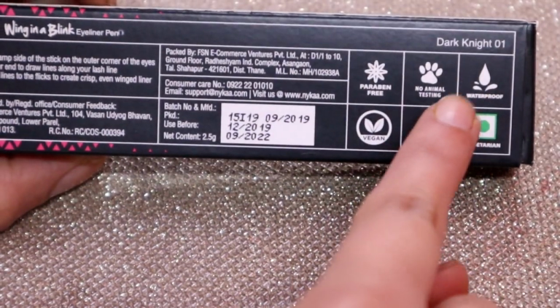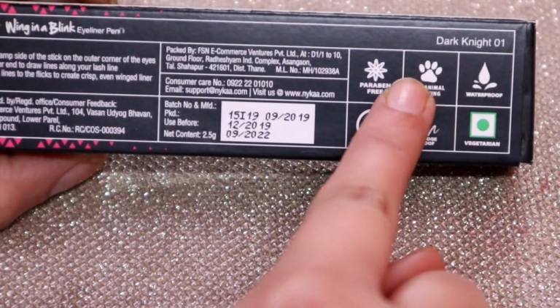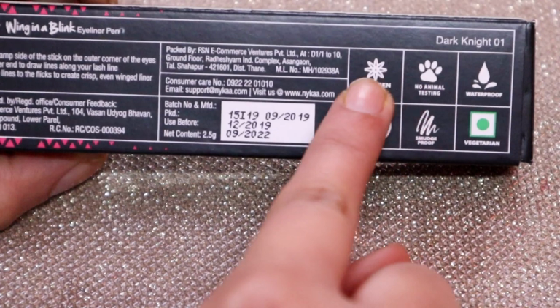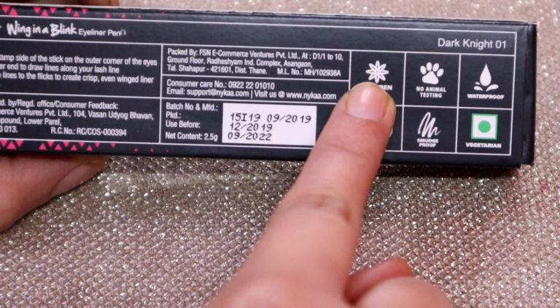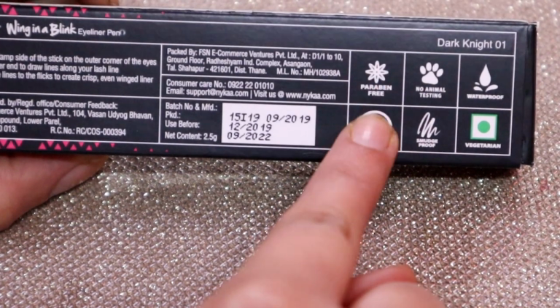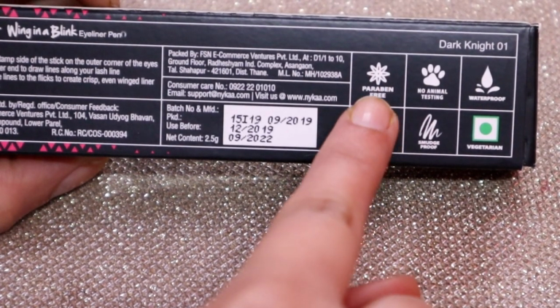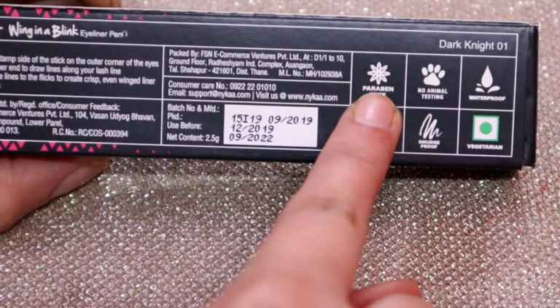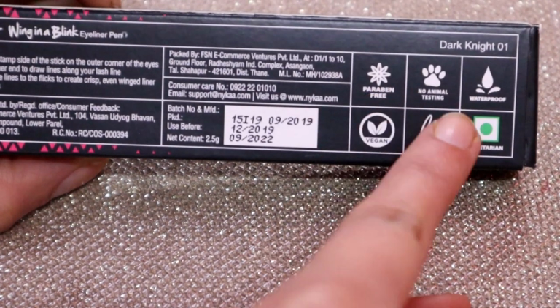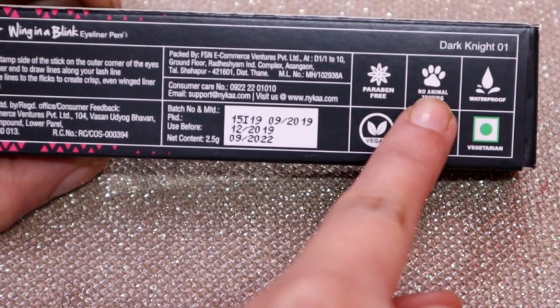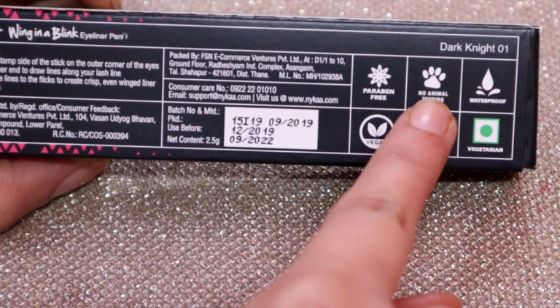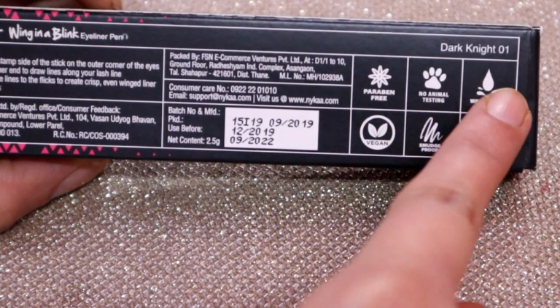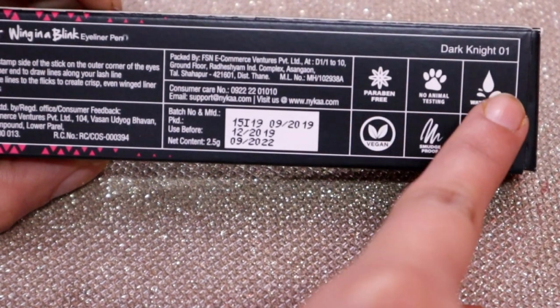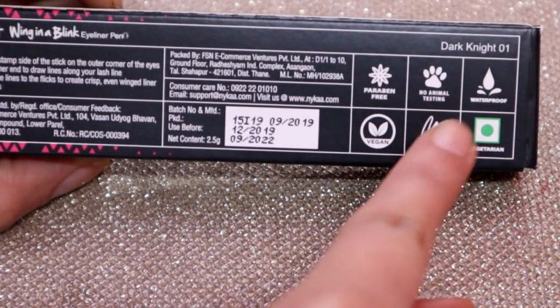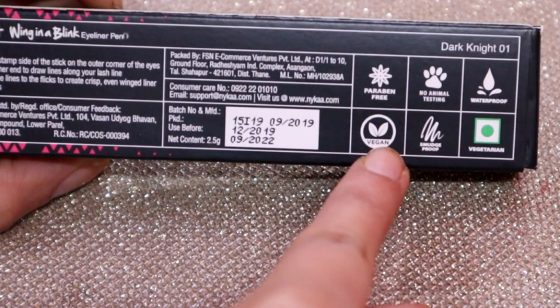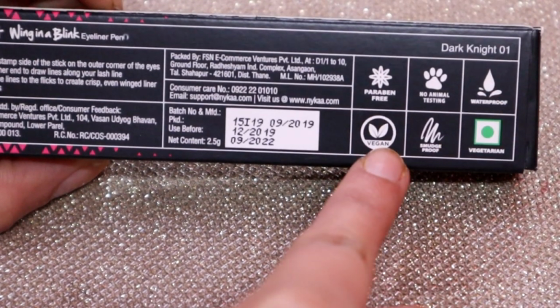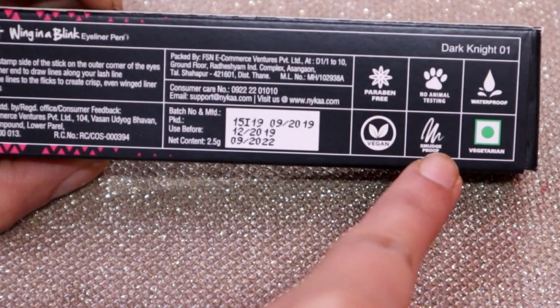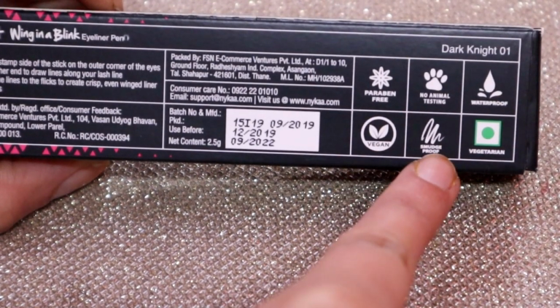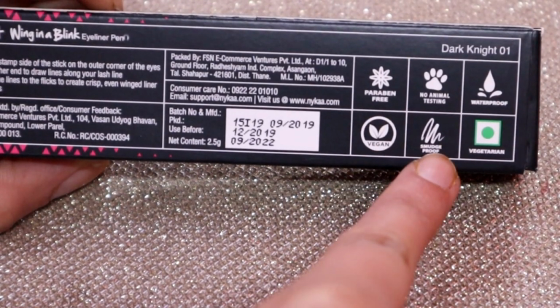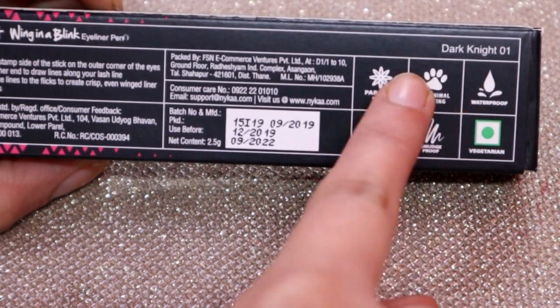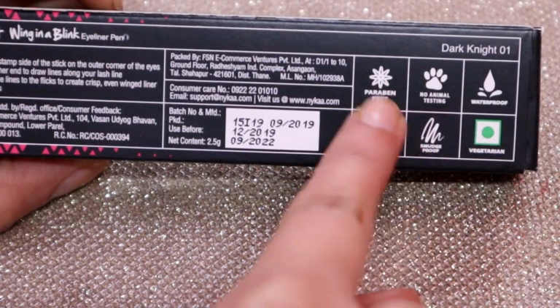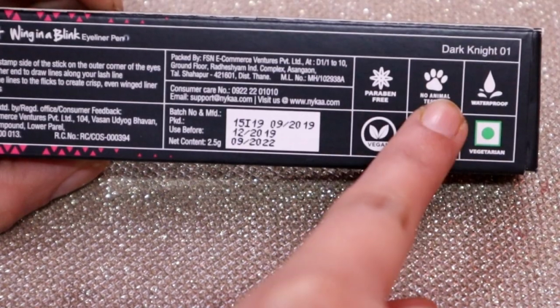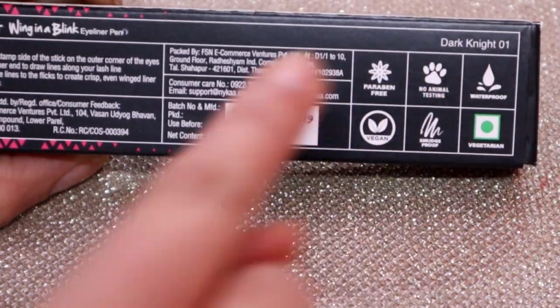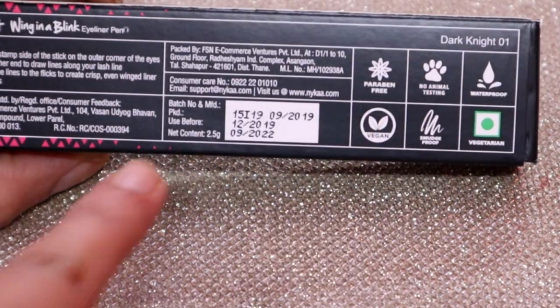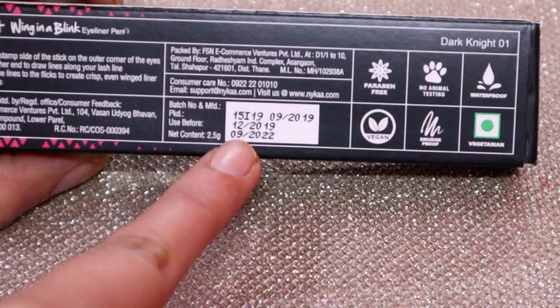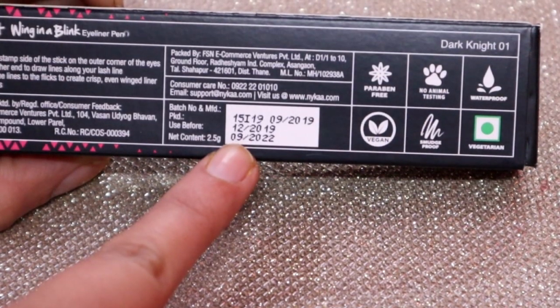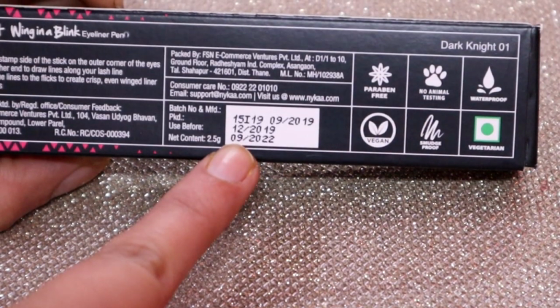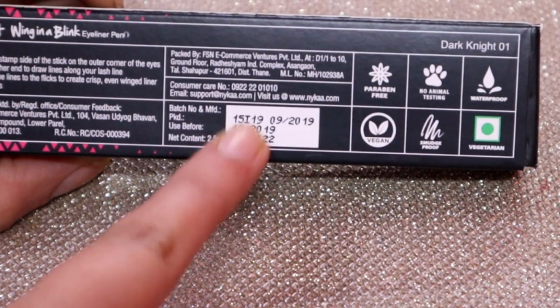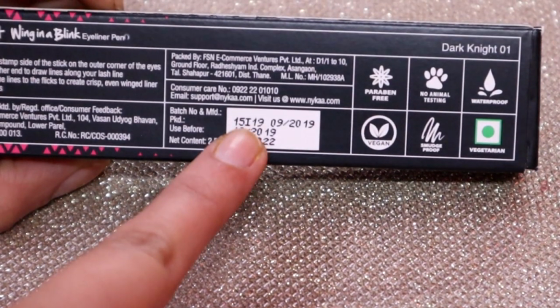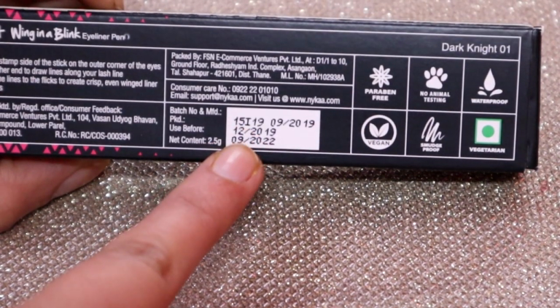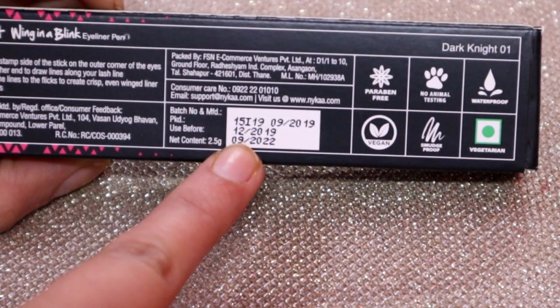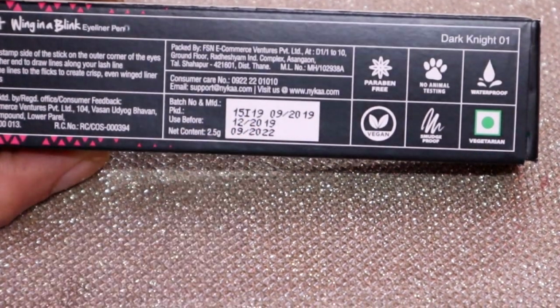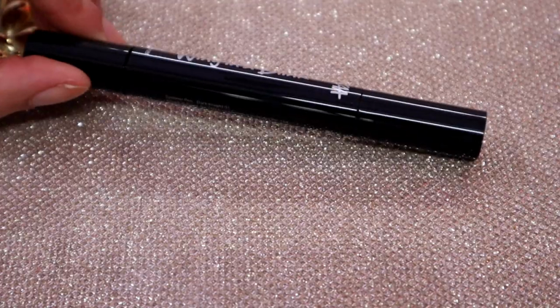There are all of the product claims listed here: paraben free, no animal testing, waterproof, vegan, smudge proof. The expiry date and other details are also mentioned here.